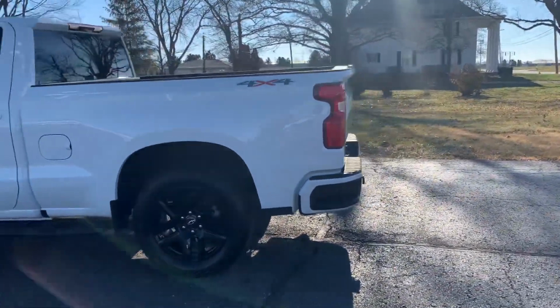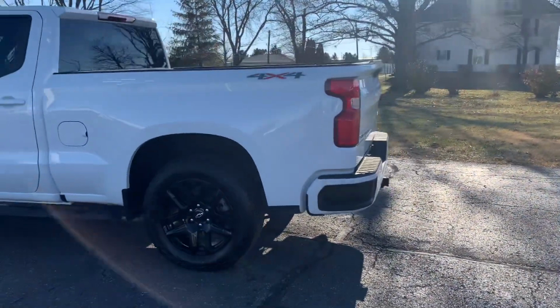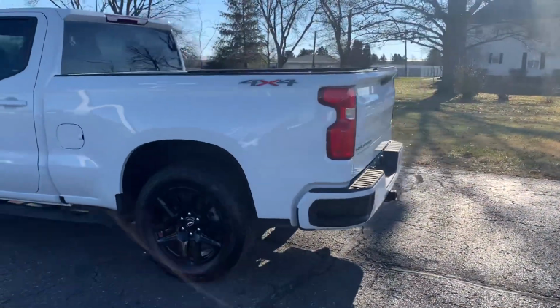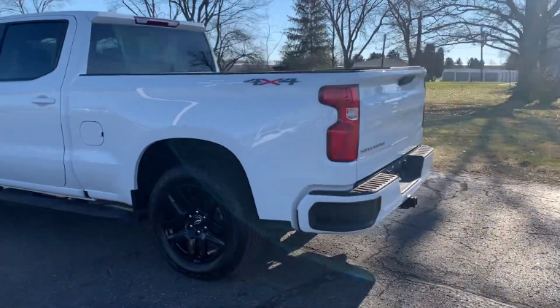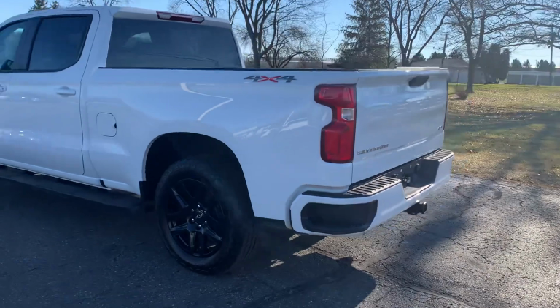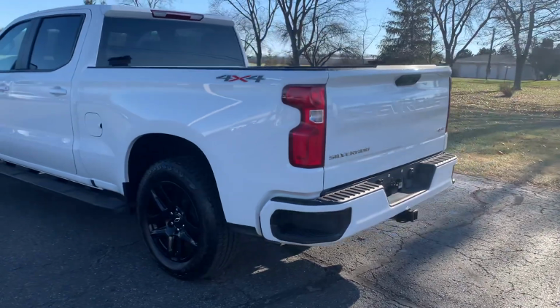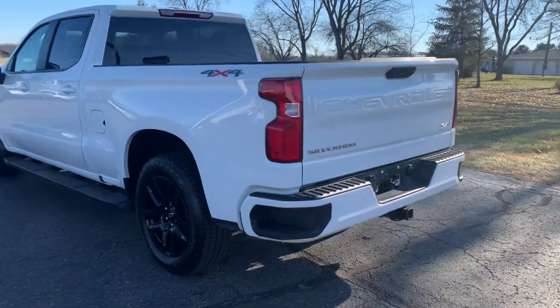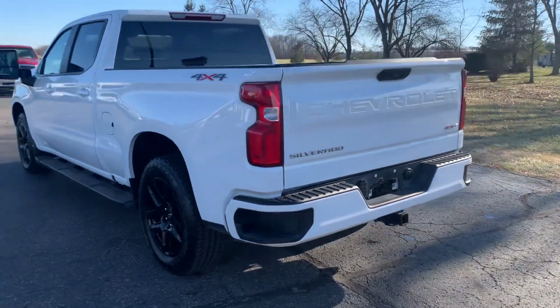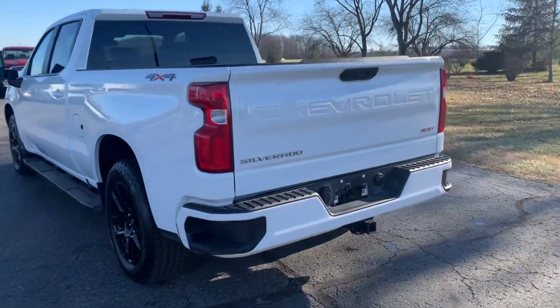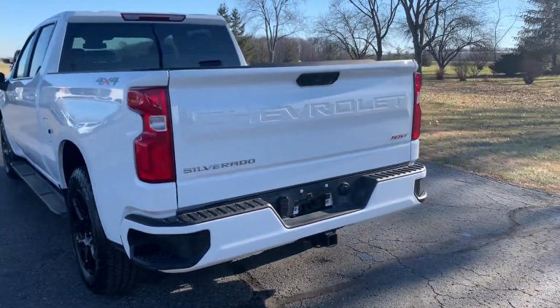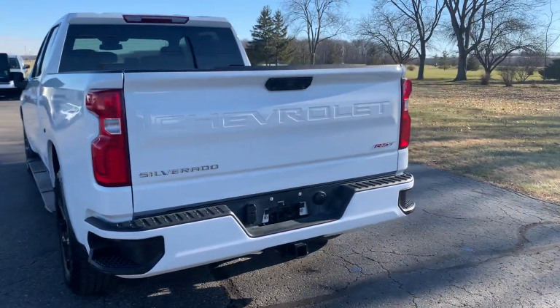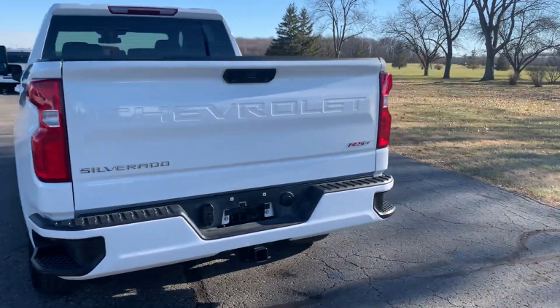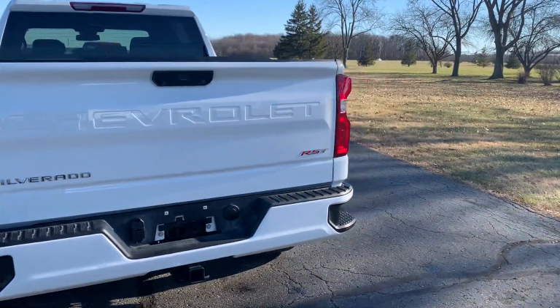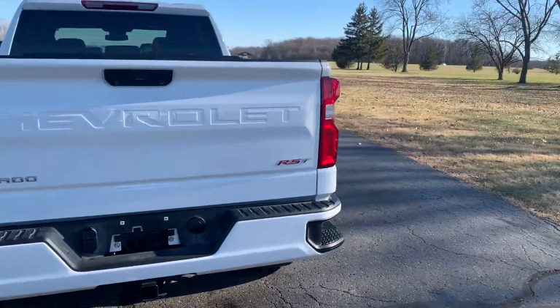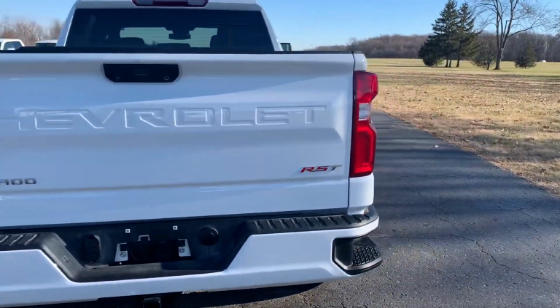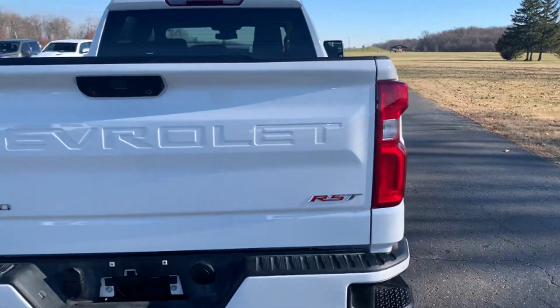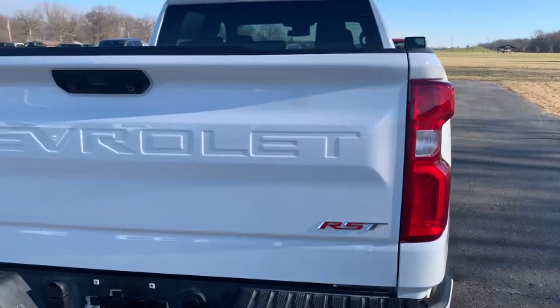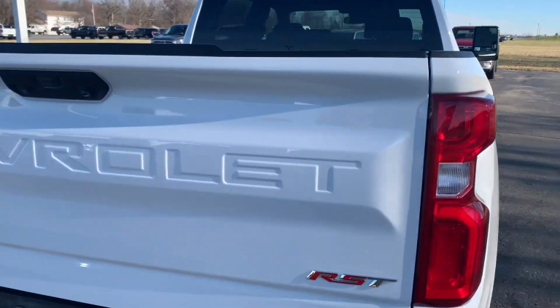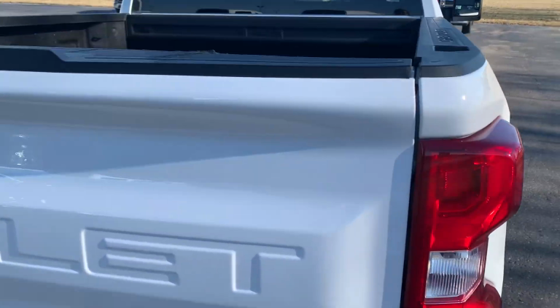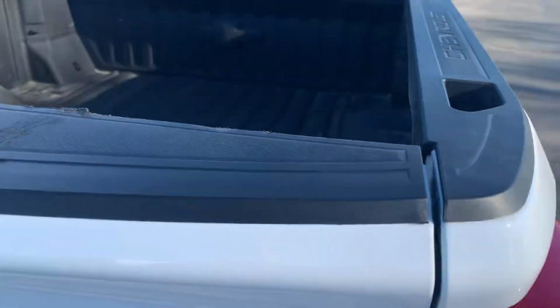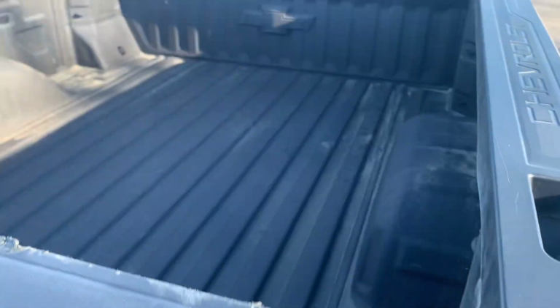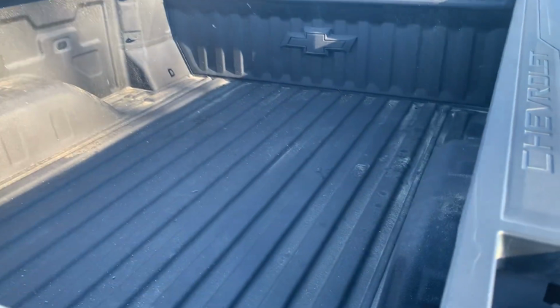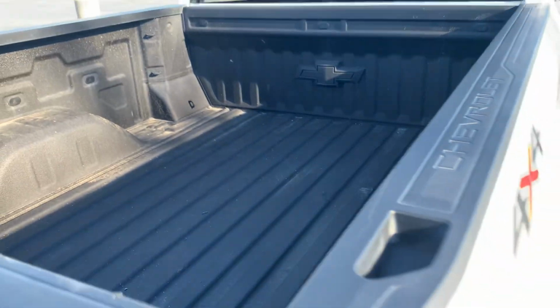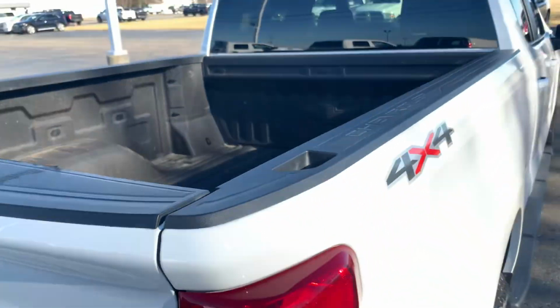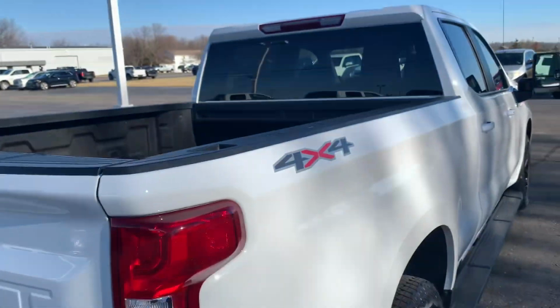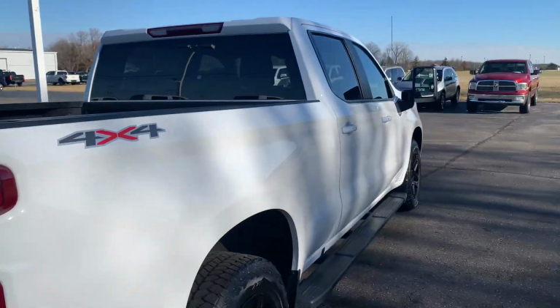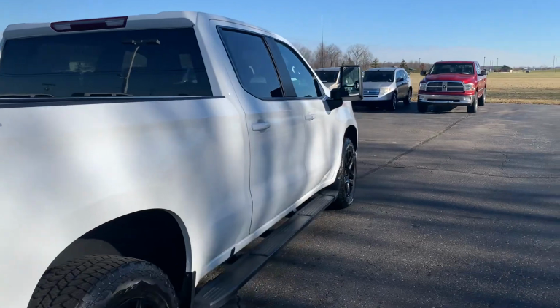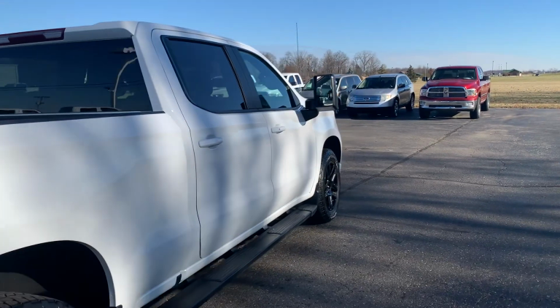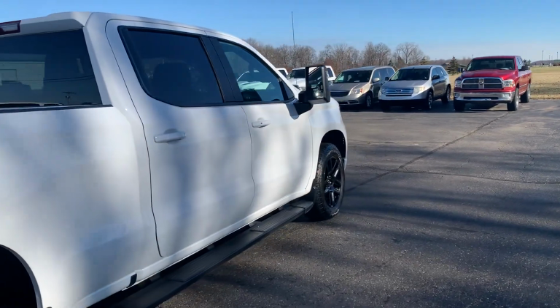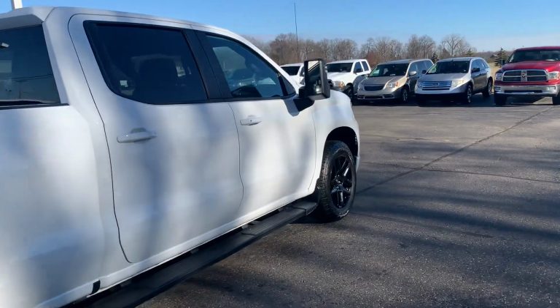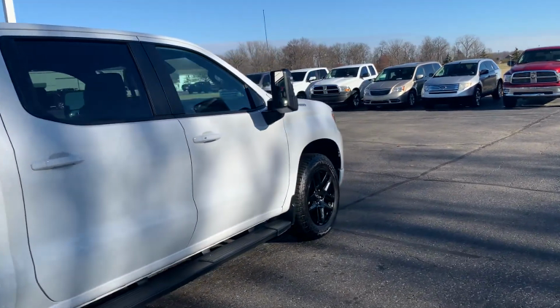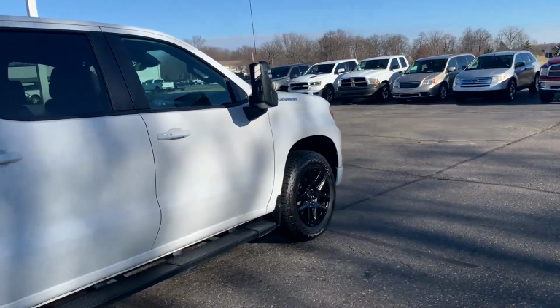This one does have running boards, does have tow package, bed liner, and the outside's in good shape.